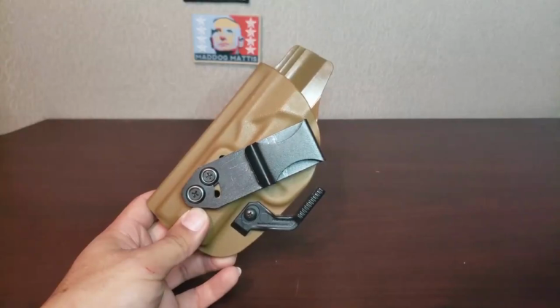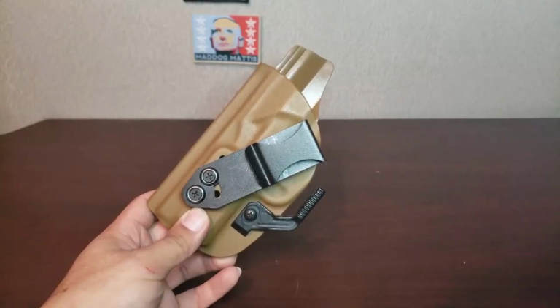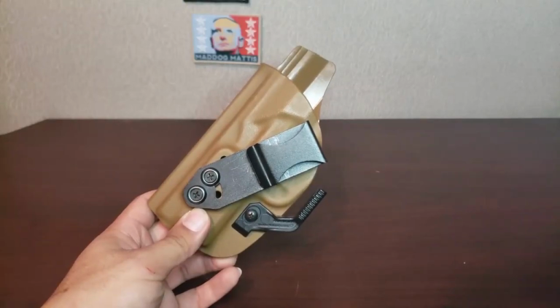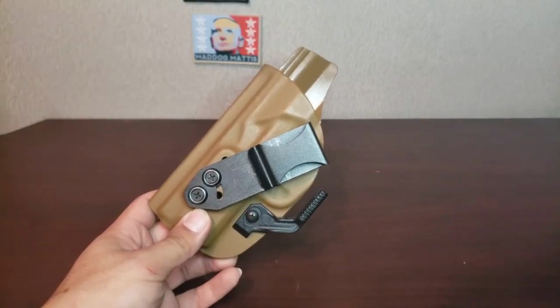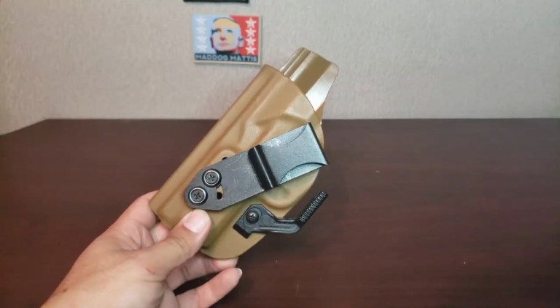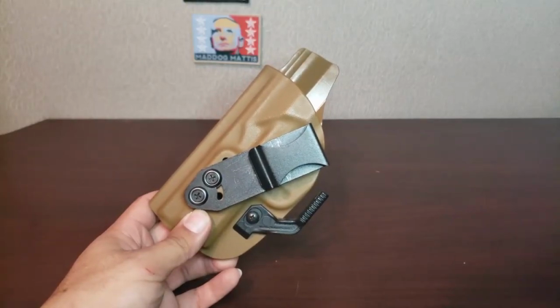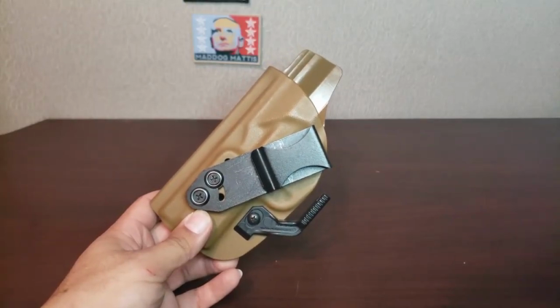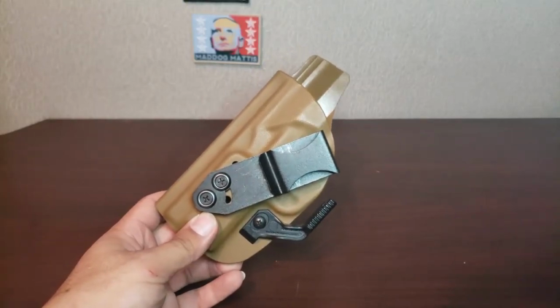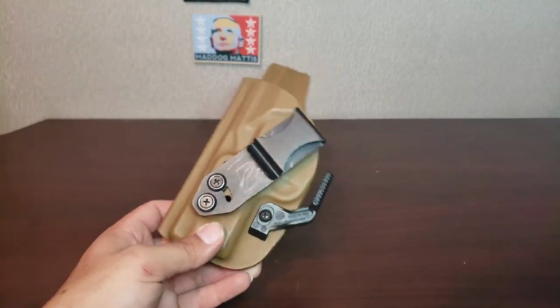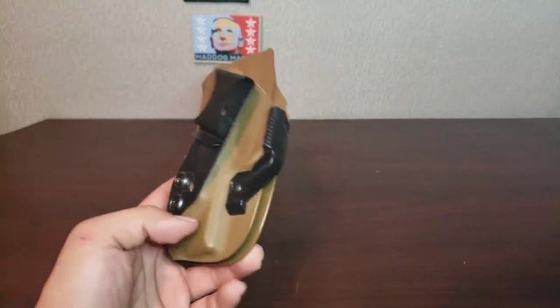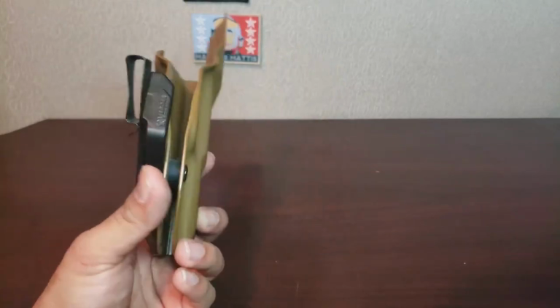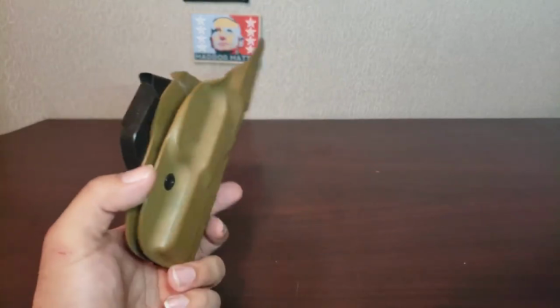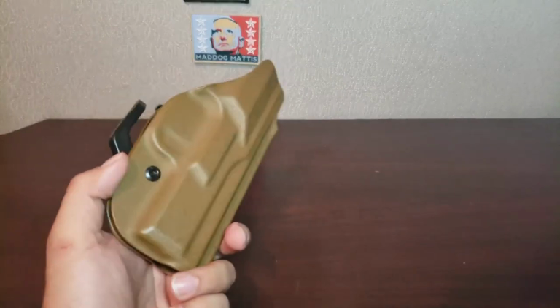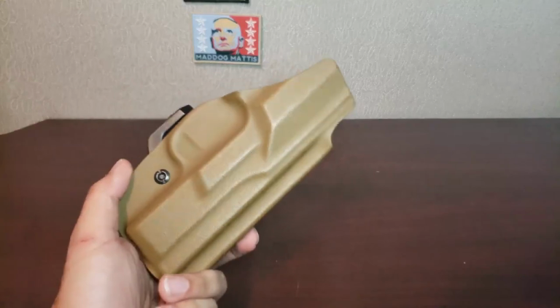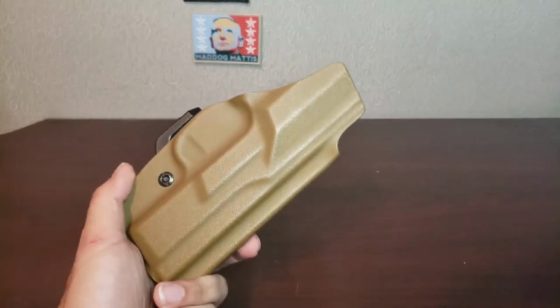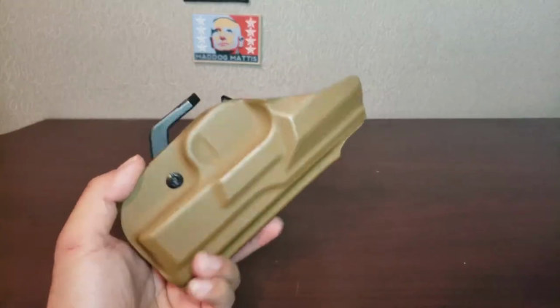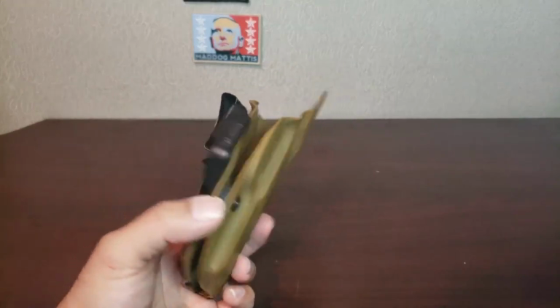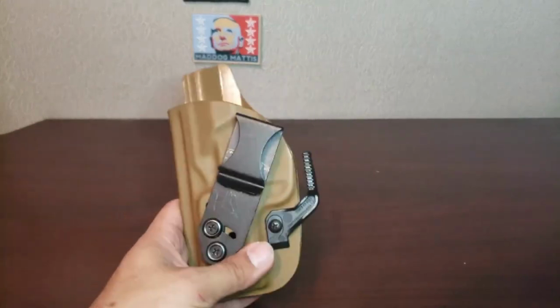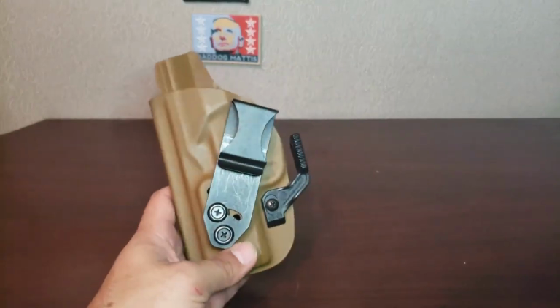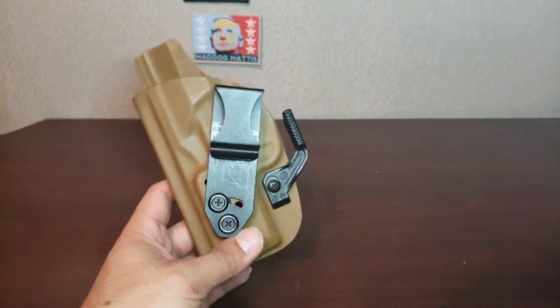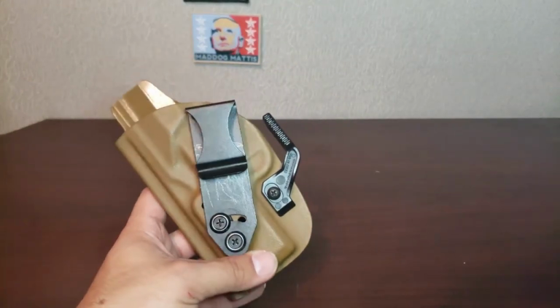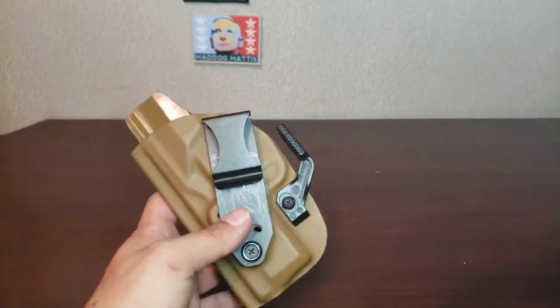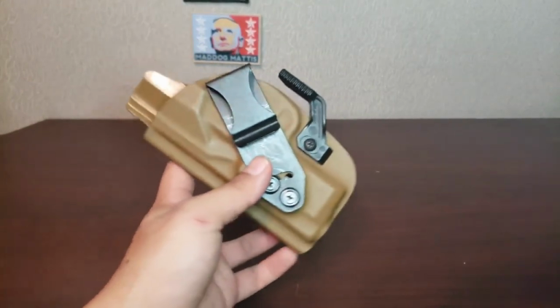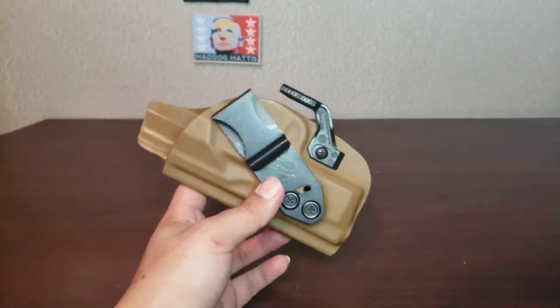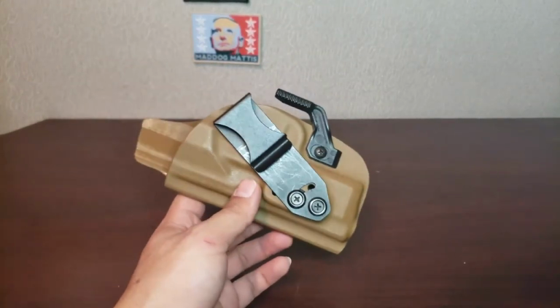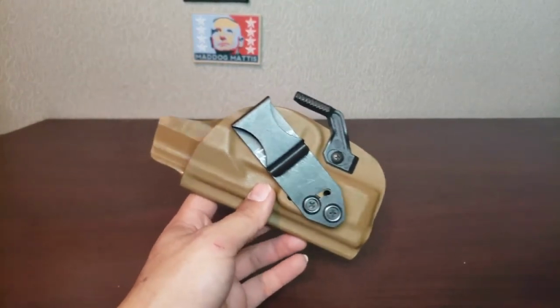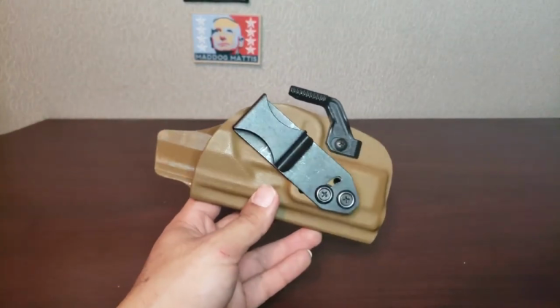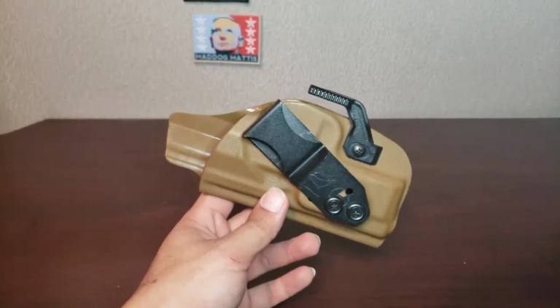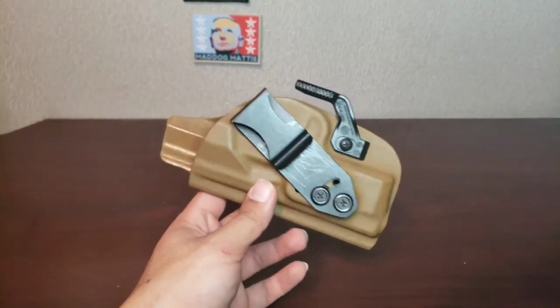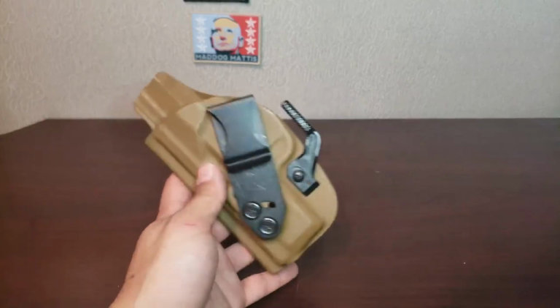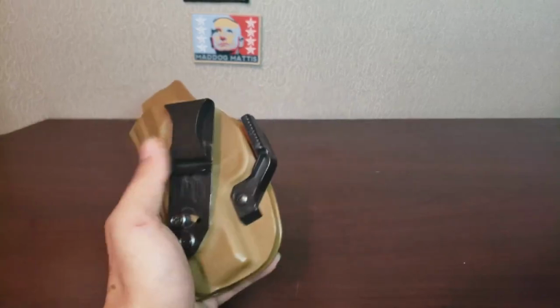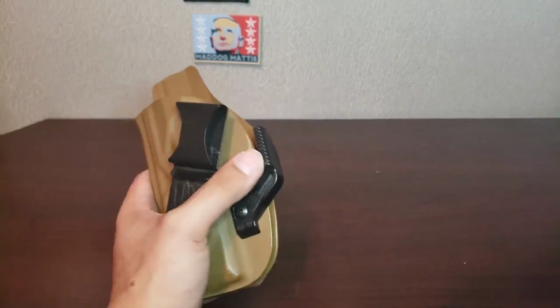Hello everyone, my name is Michelangelo and welcome to my channel. Today is the one month review of the Vetter Light Tuck. You've probably already seen my video about my complaint about the claw.